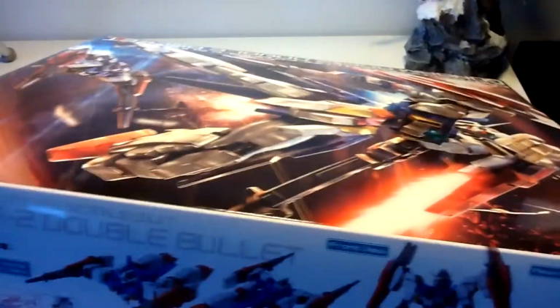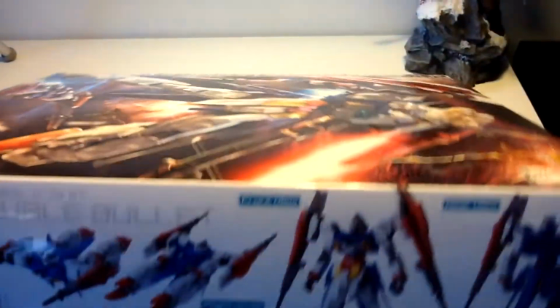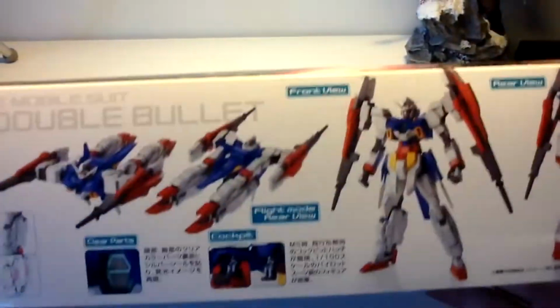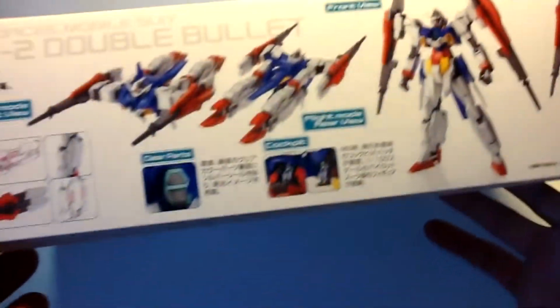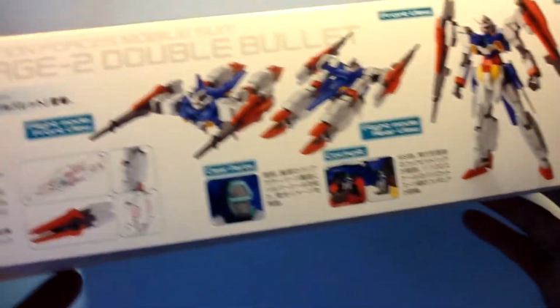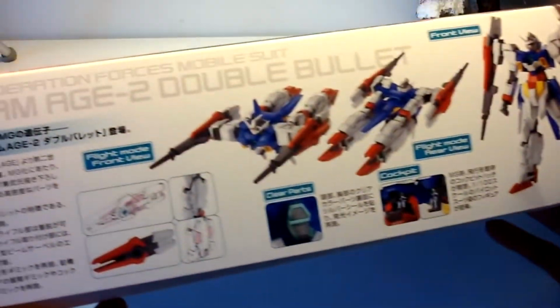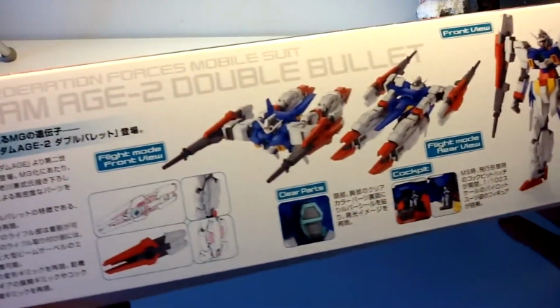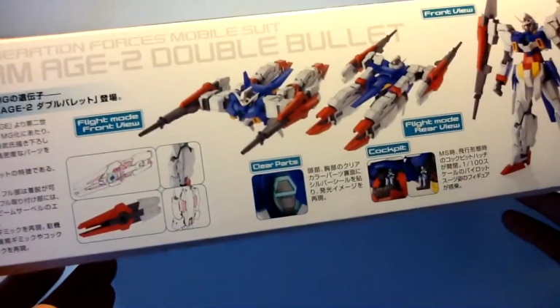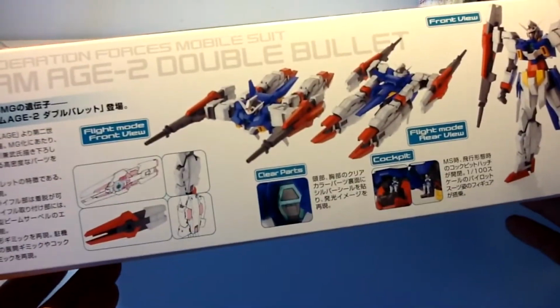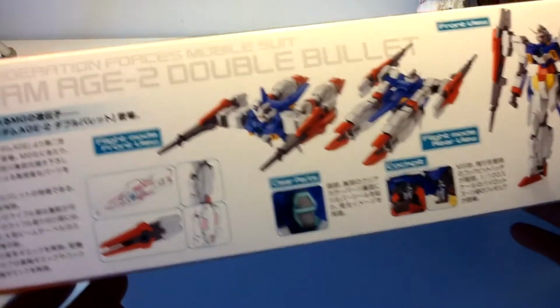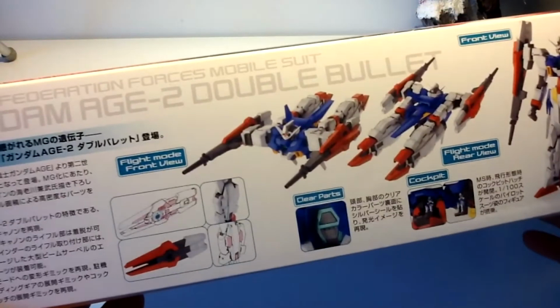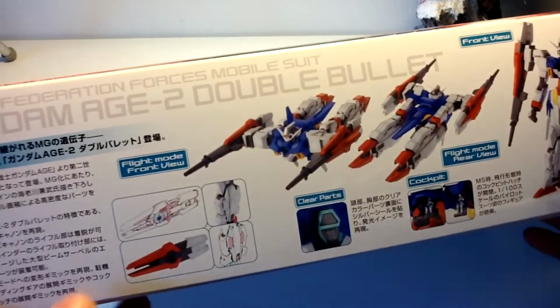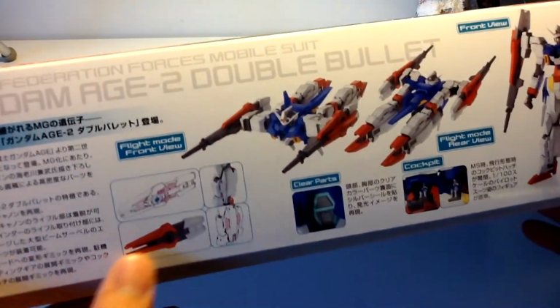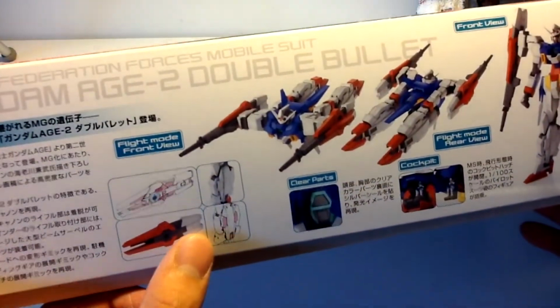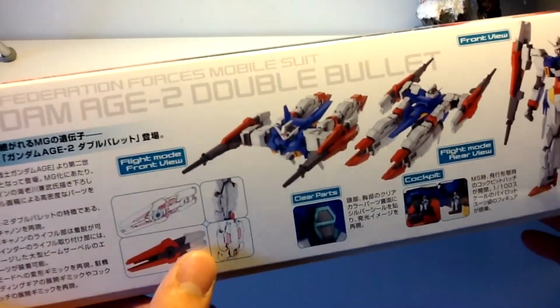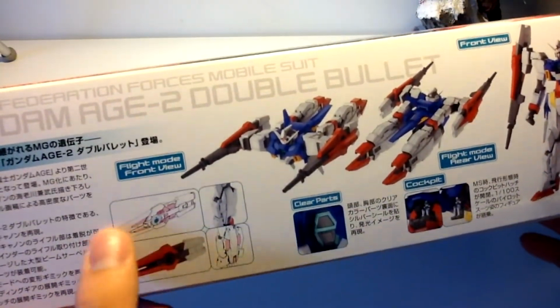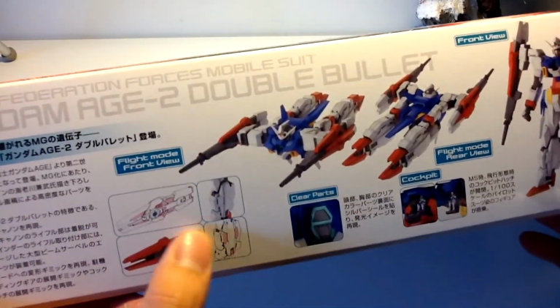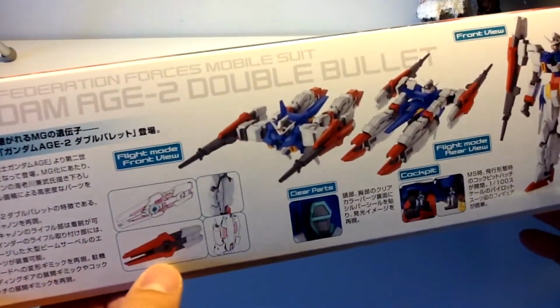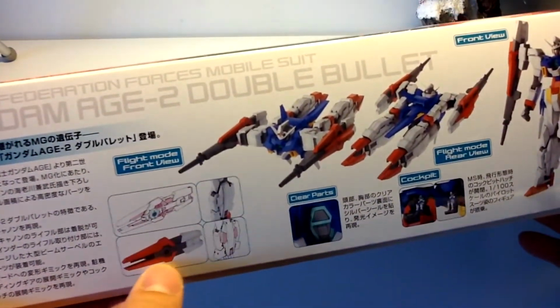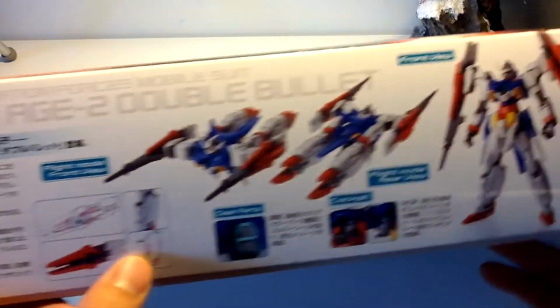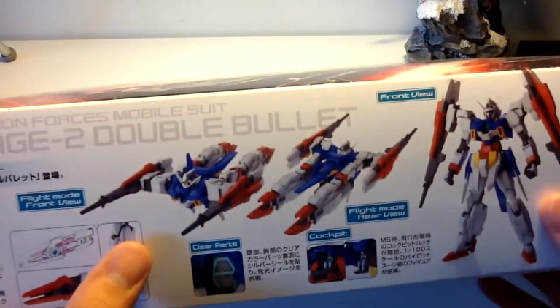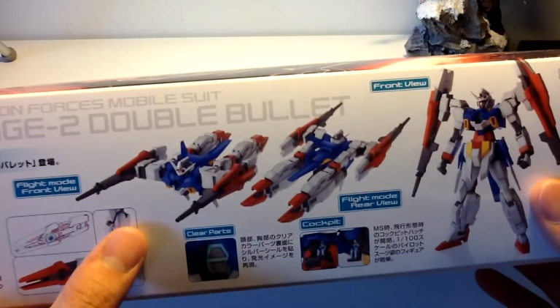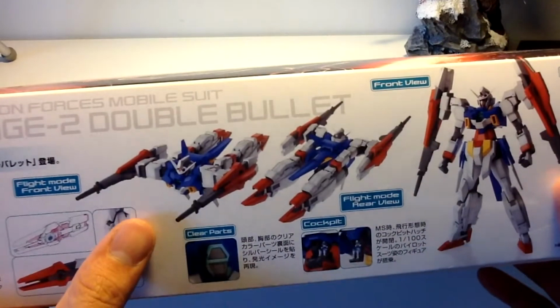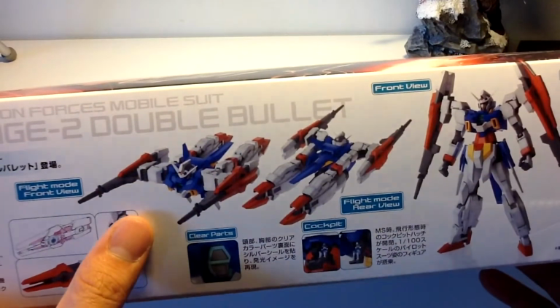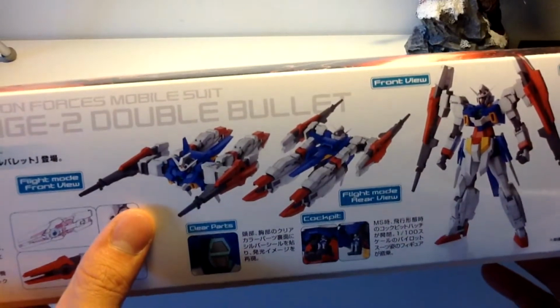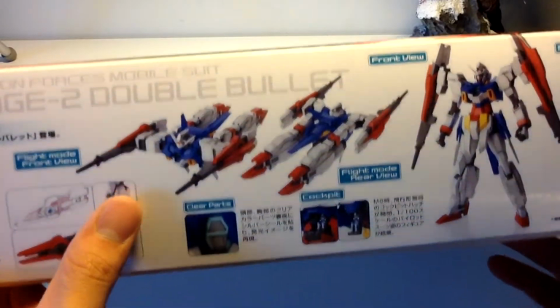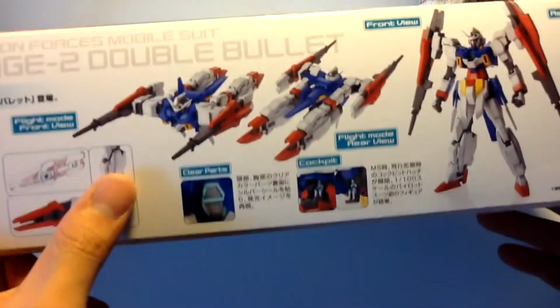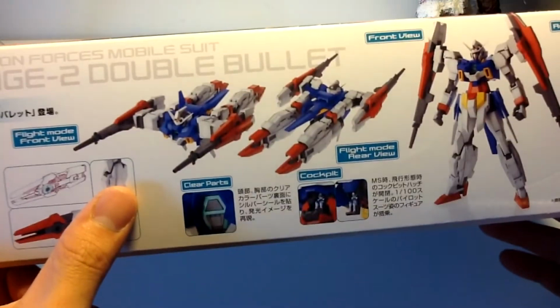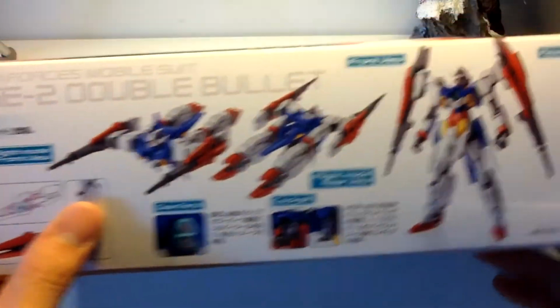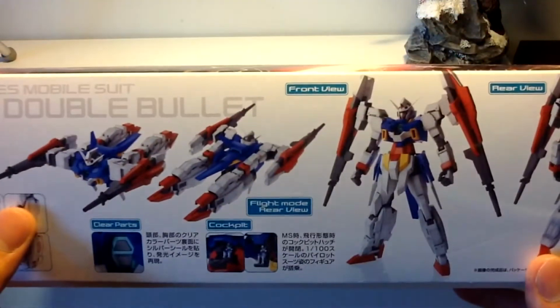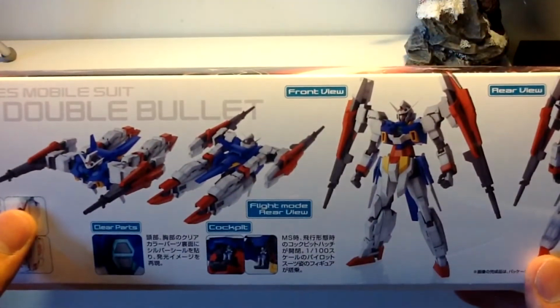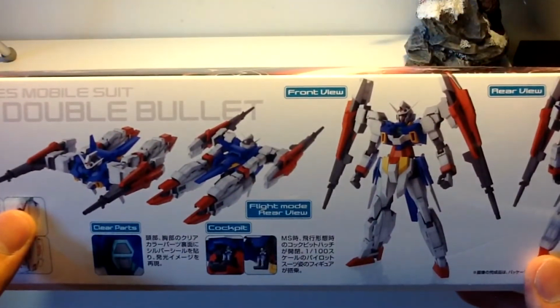And on the bottom here, without me hitting the stand on my camera, we have some more mechanical marvels here, along with the not-so-fabulous looking transformation of the H2.